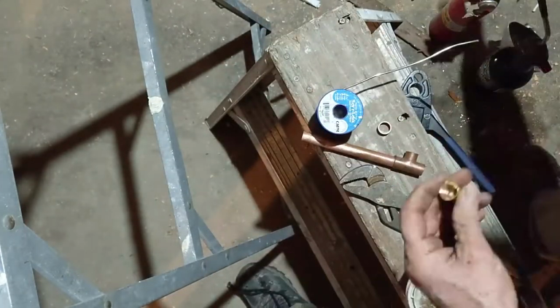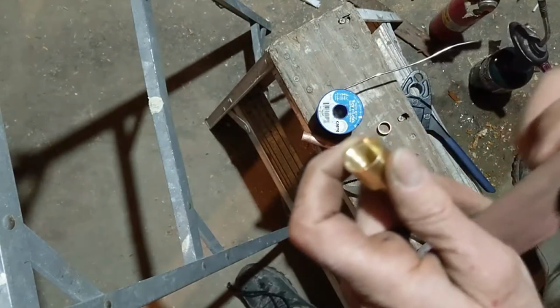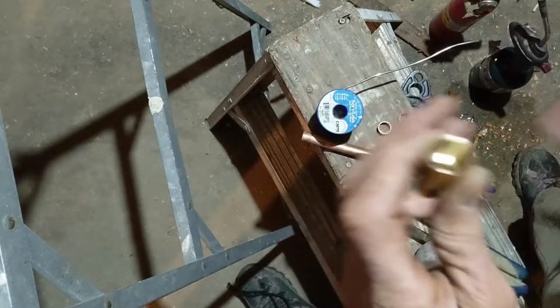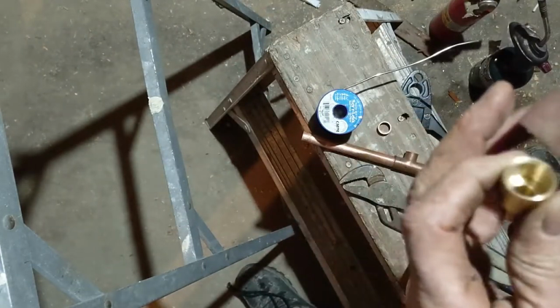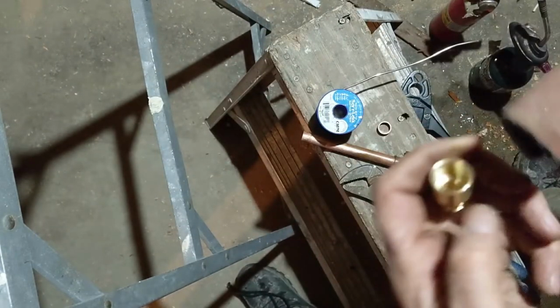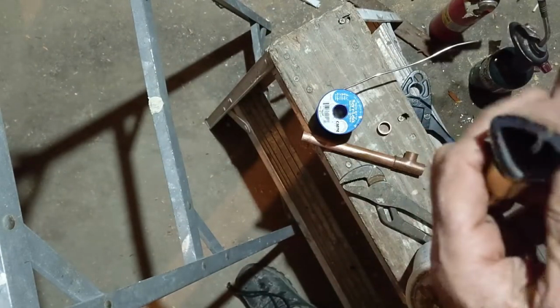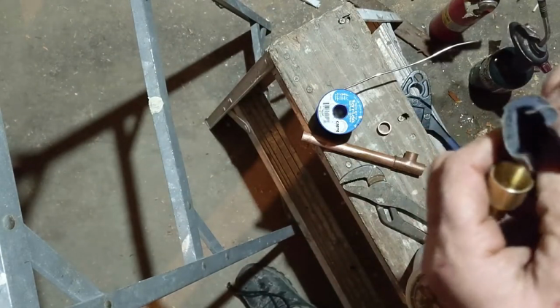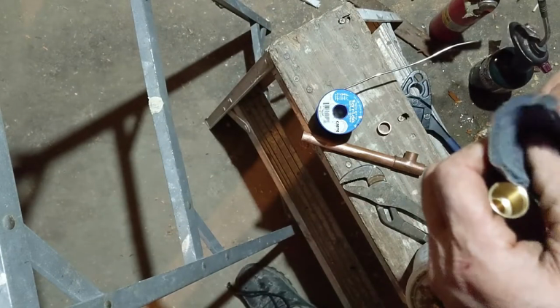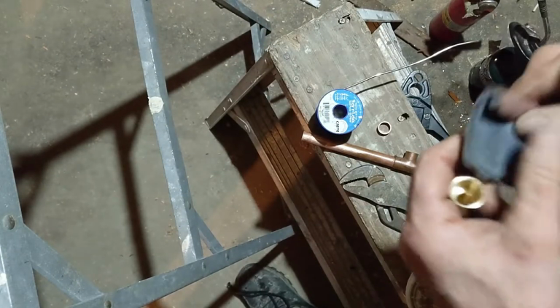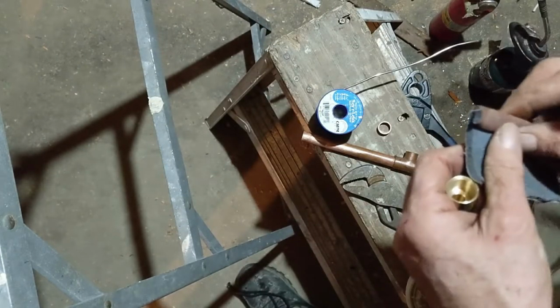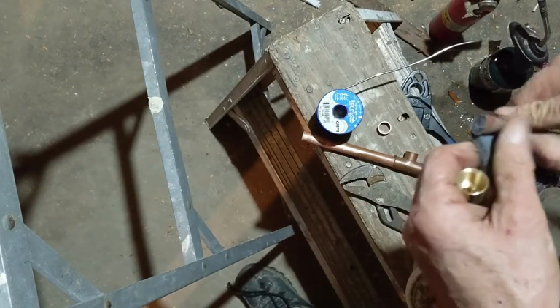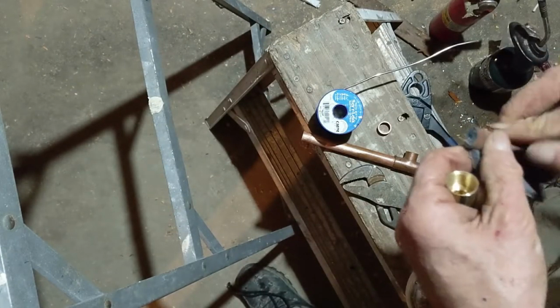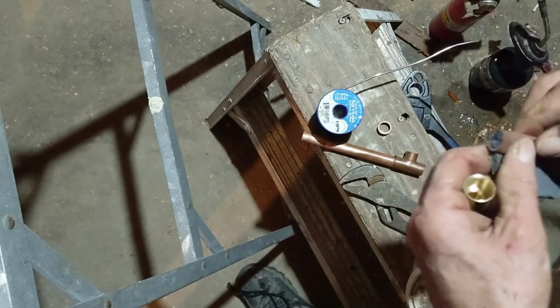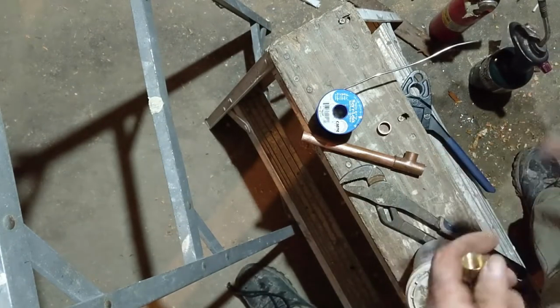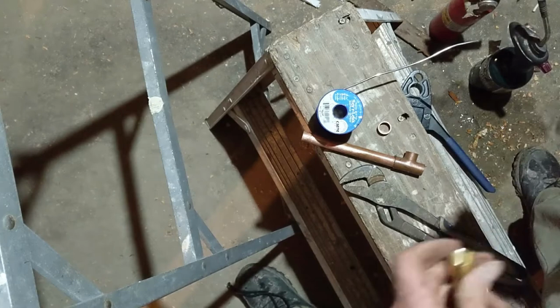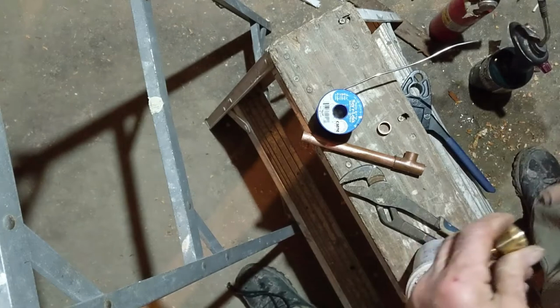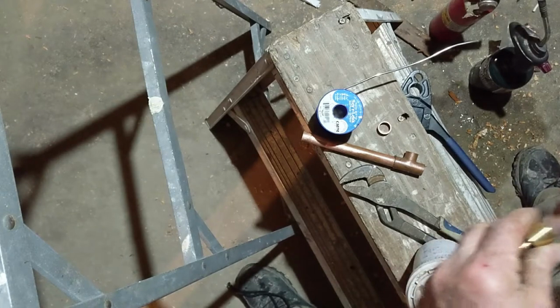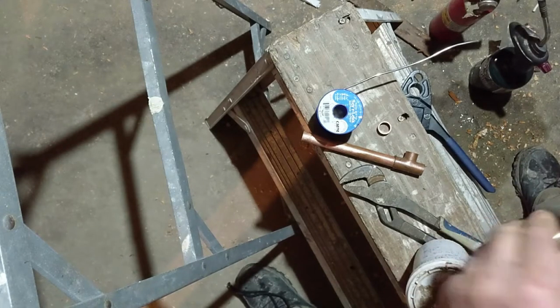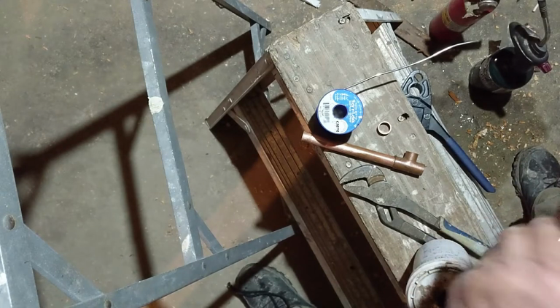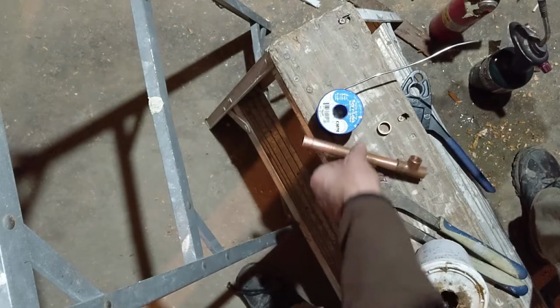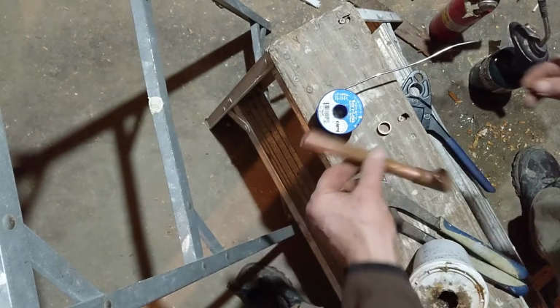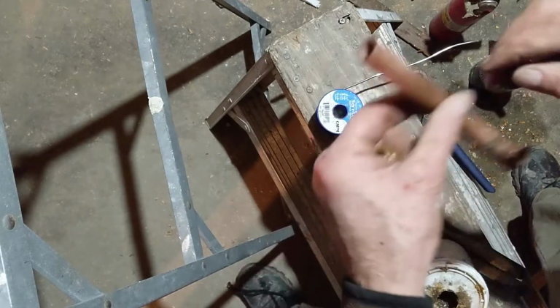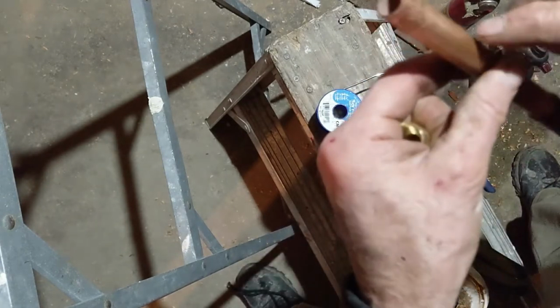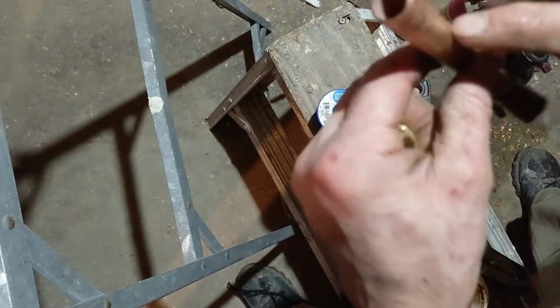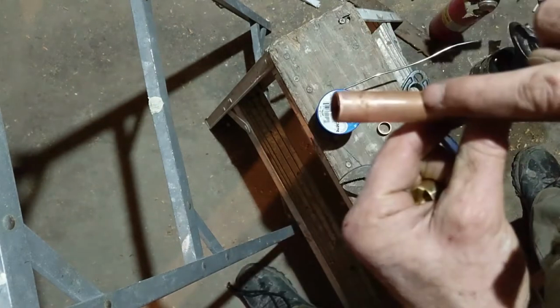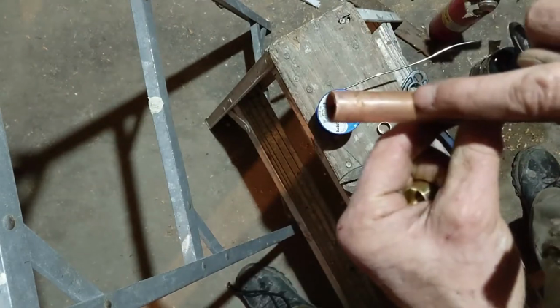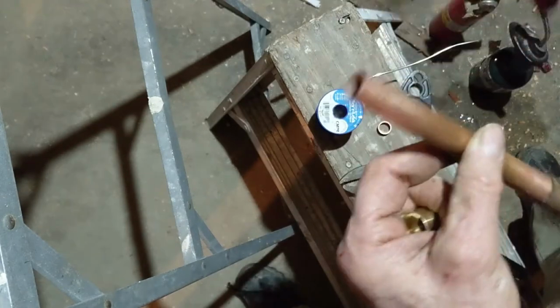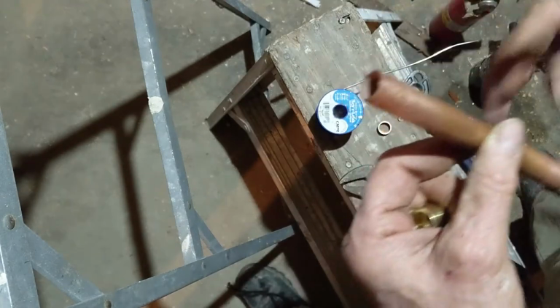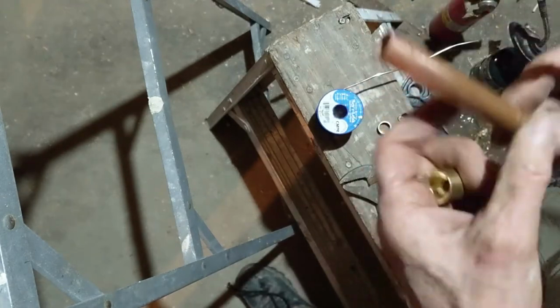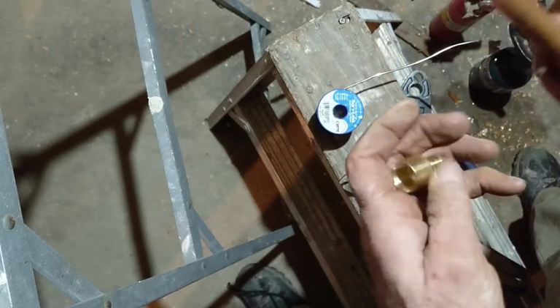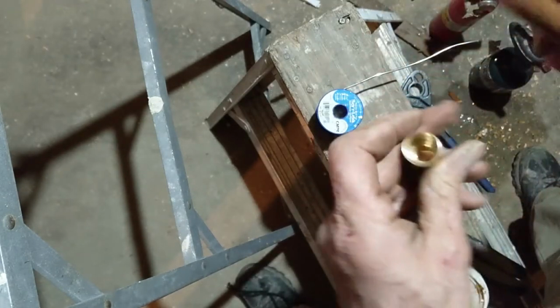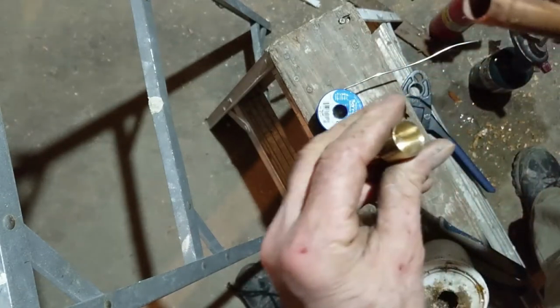I sand all the pipes — it's an important part, just gotta sand it good. Like you guys can see, I sanded an inch and a half, should be good enough.